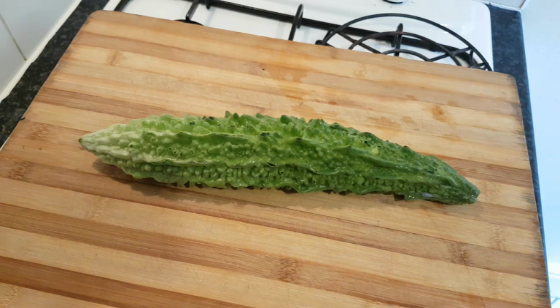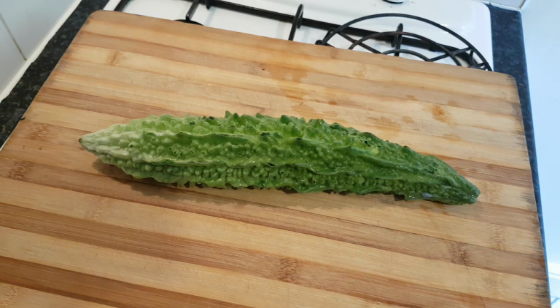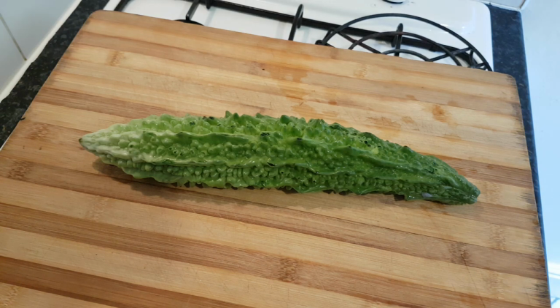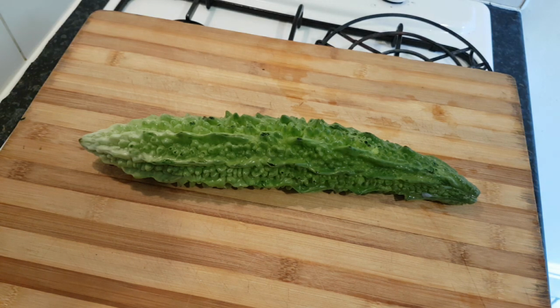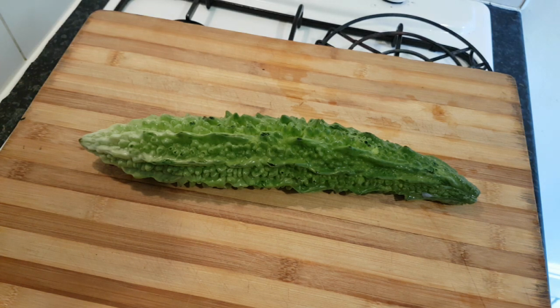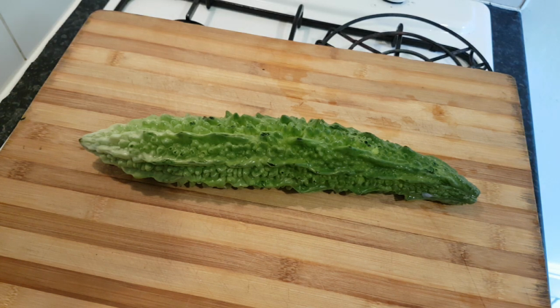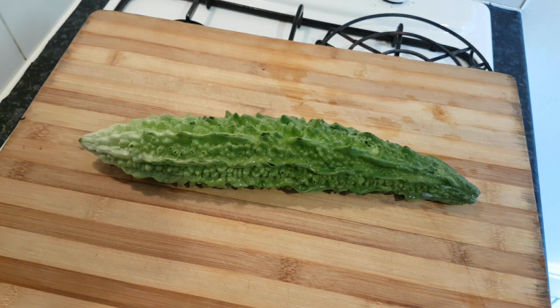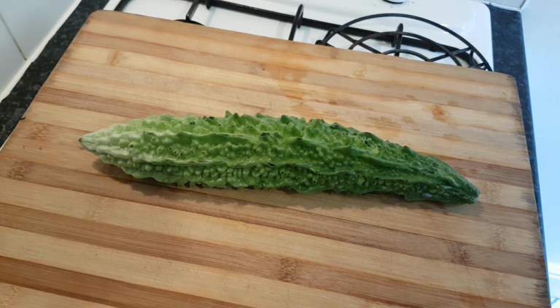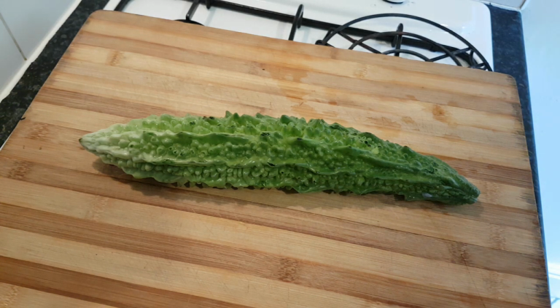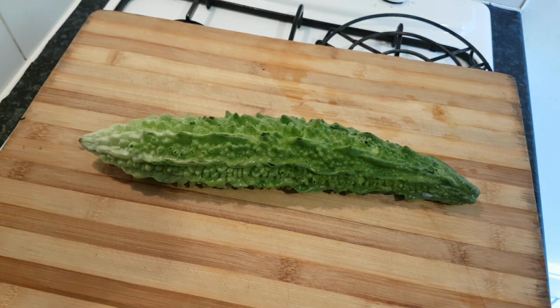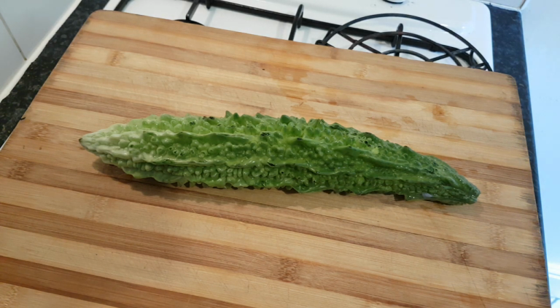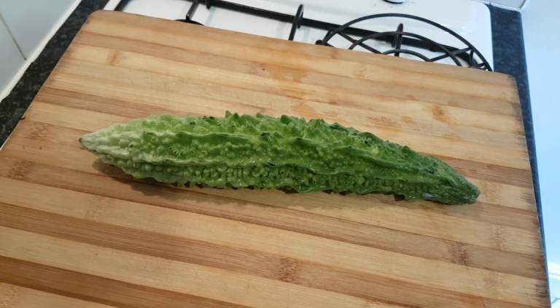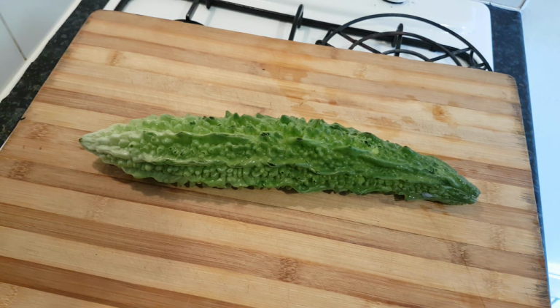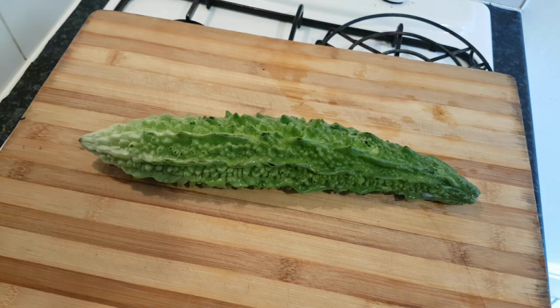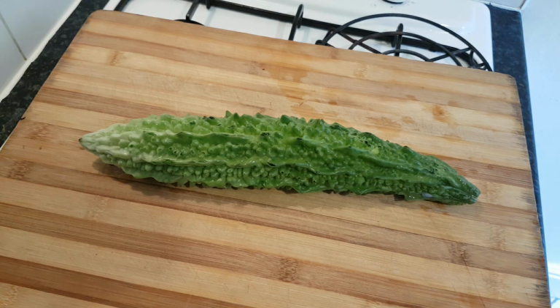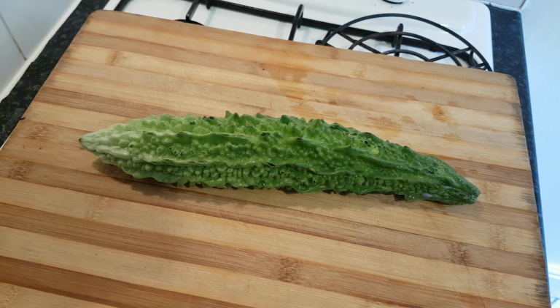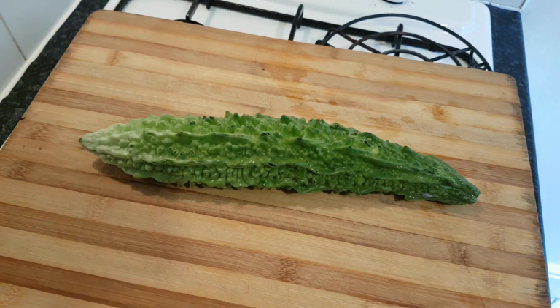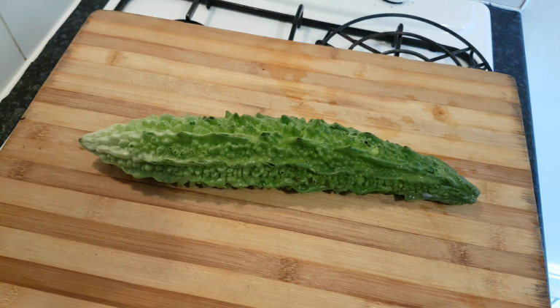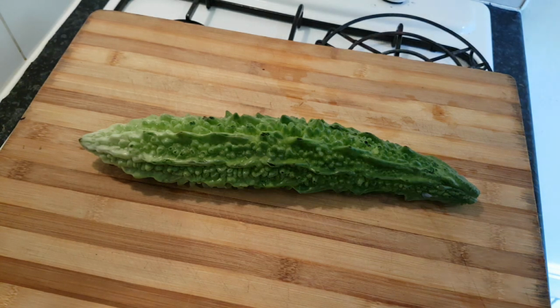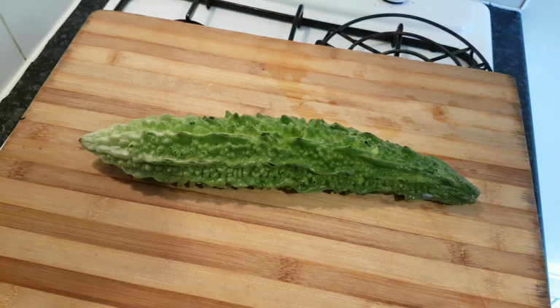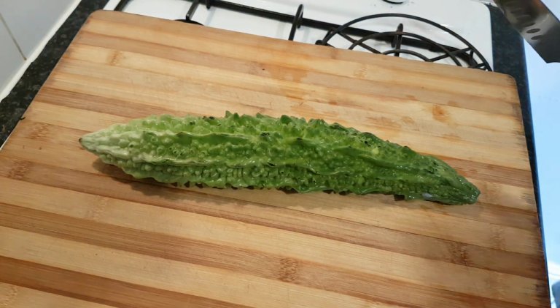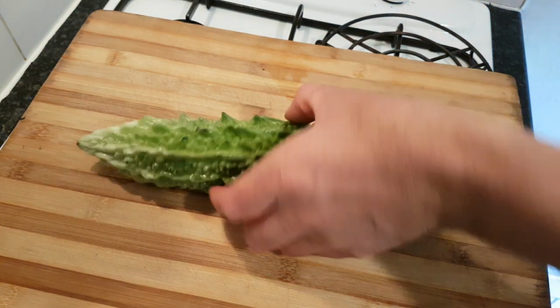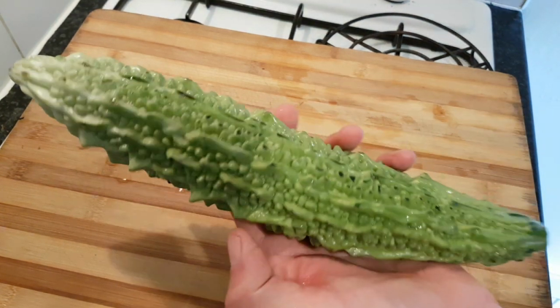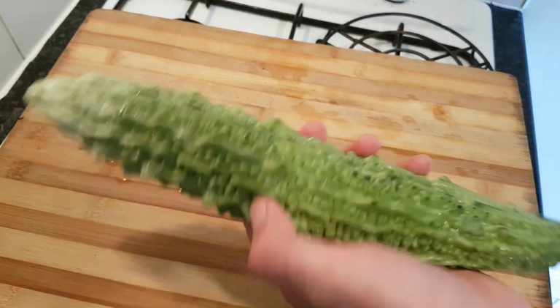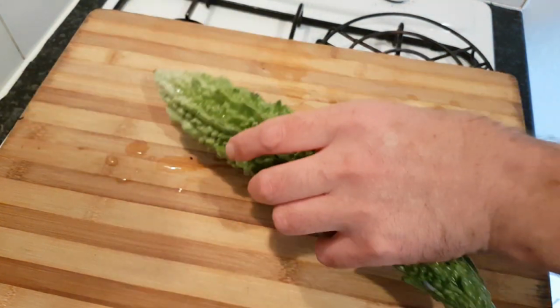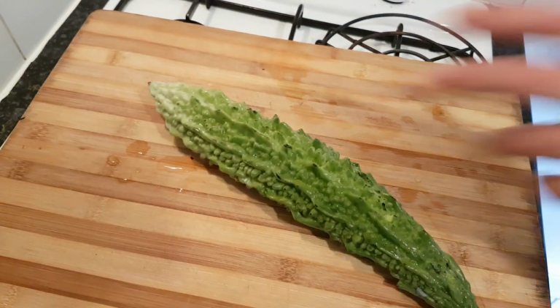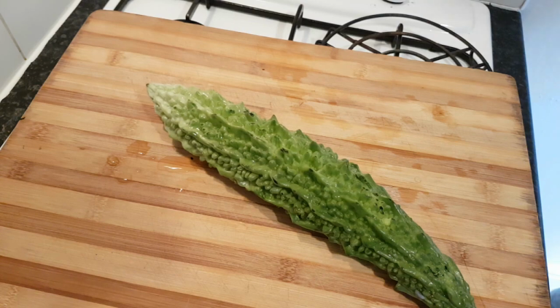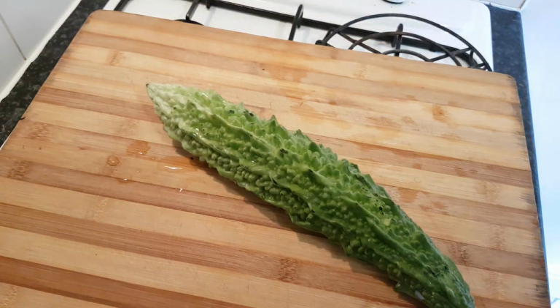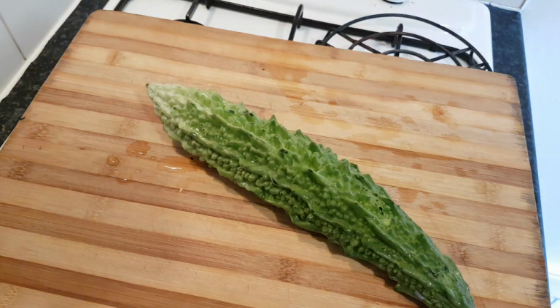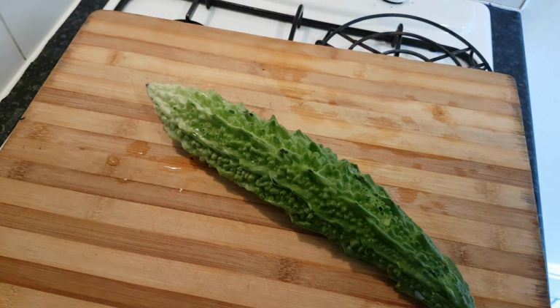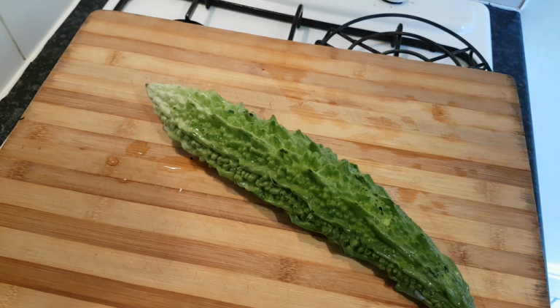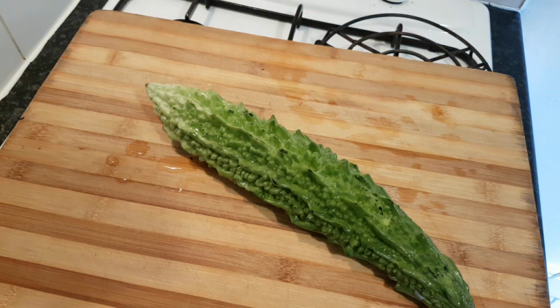Welcome back to quite an unusual video — just how I prepare Karela for bitter gourd. This is quite a nice big one; any time it's really fresh in the shops I'll always buy it.